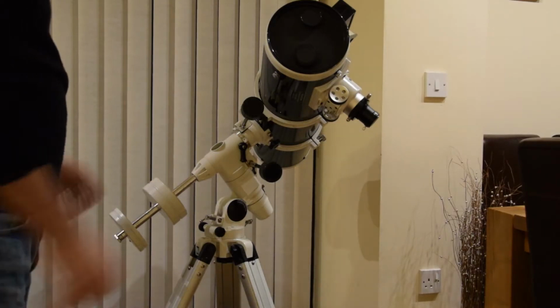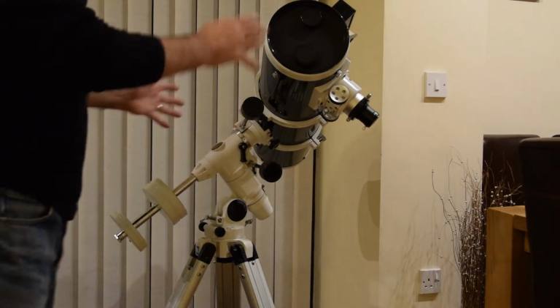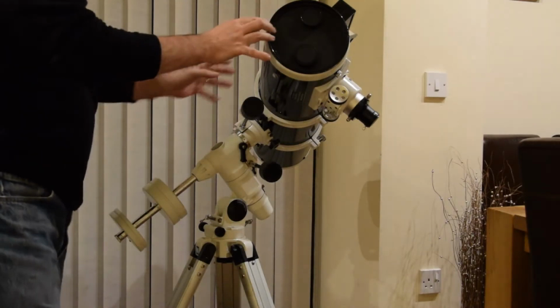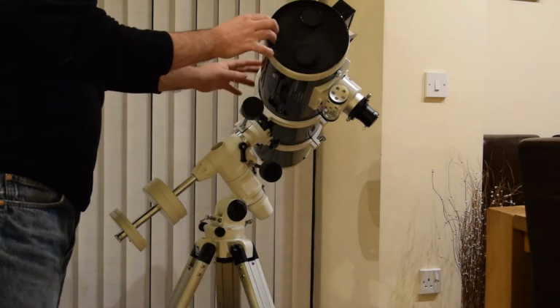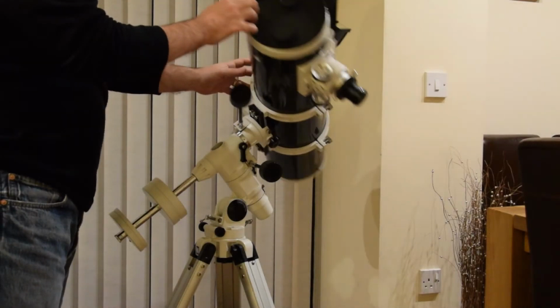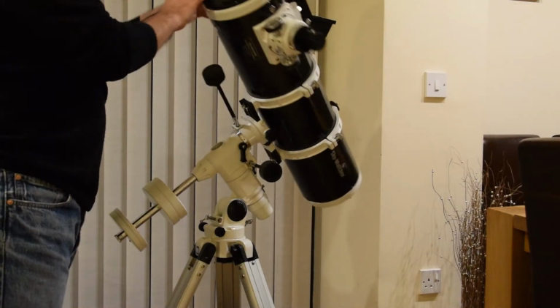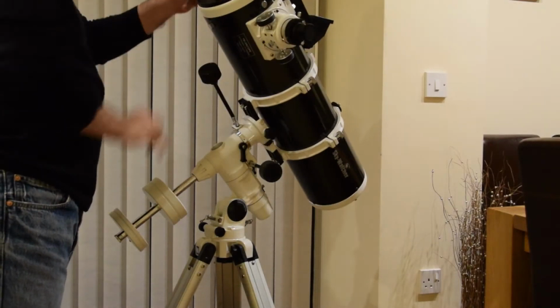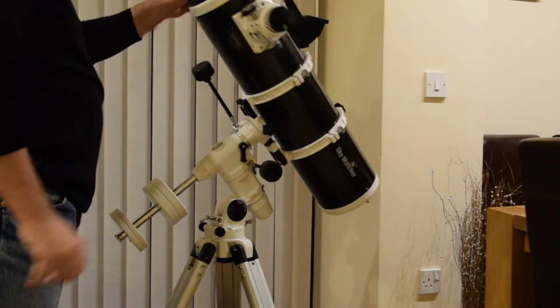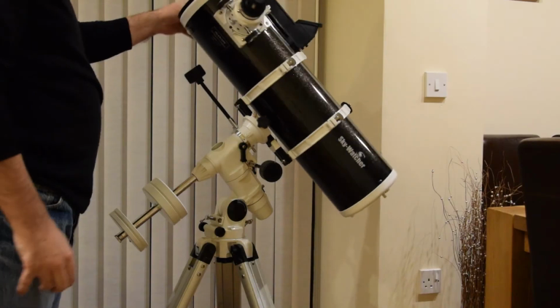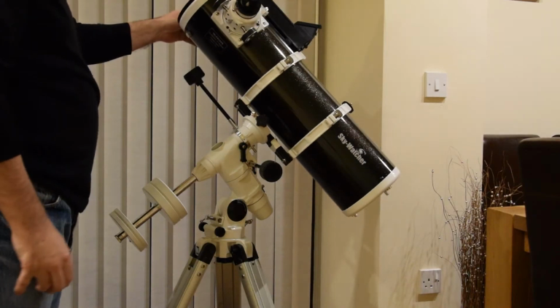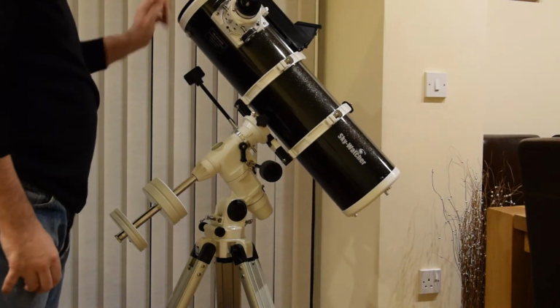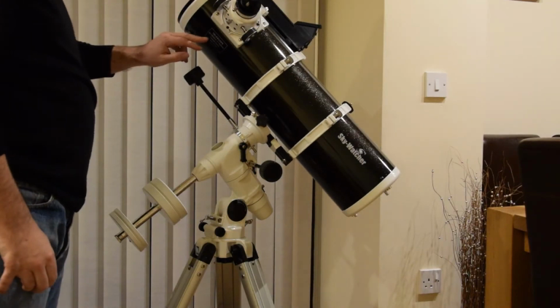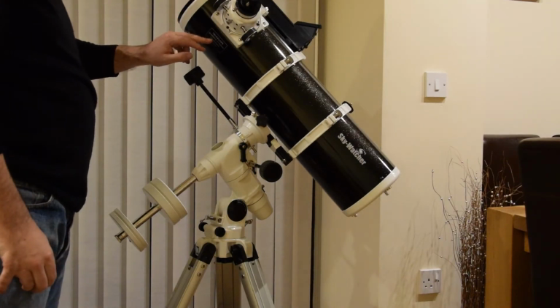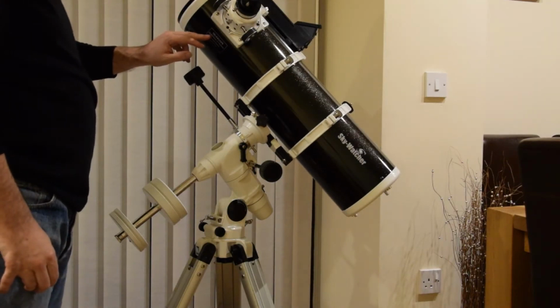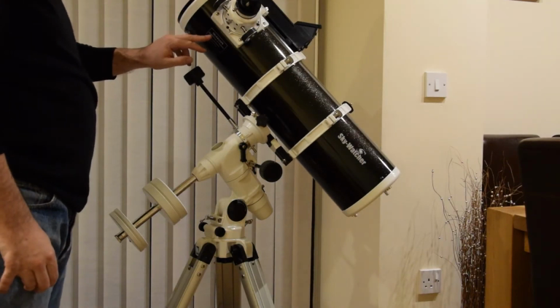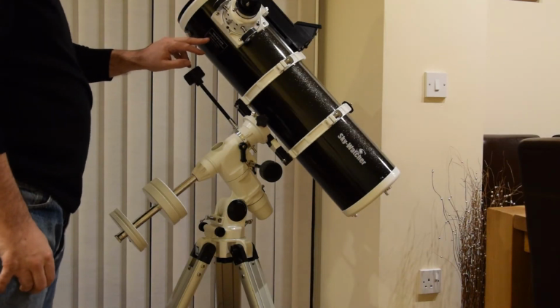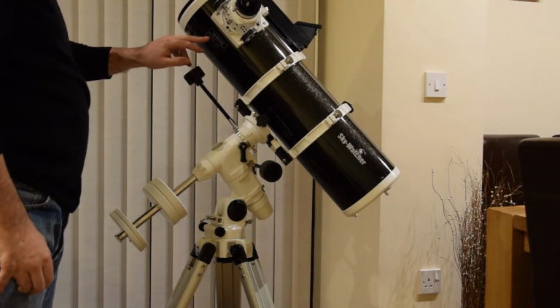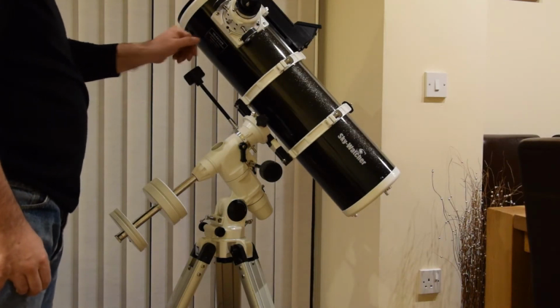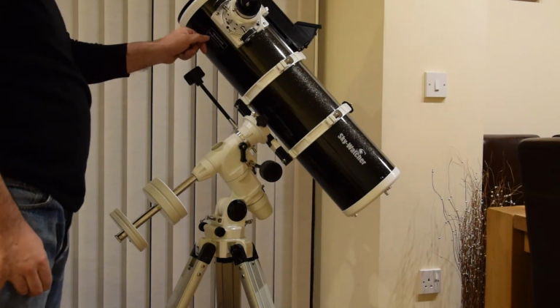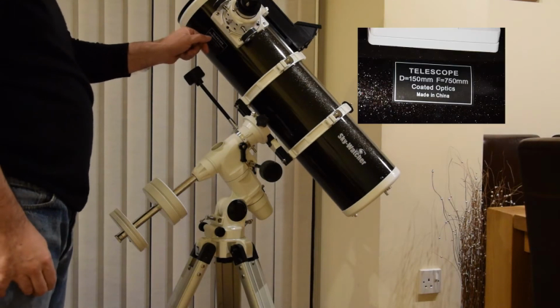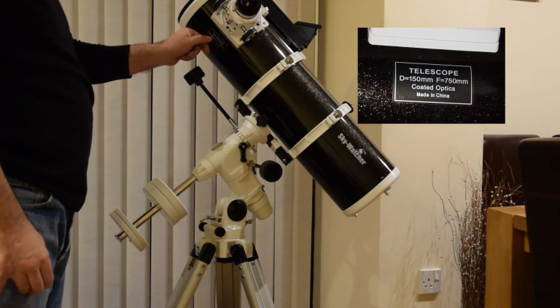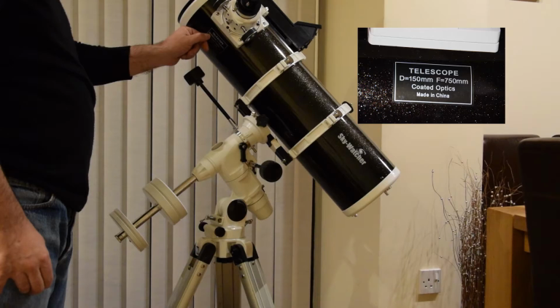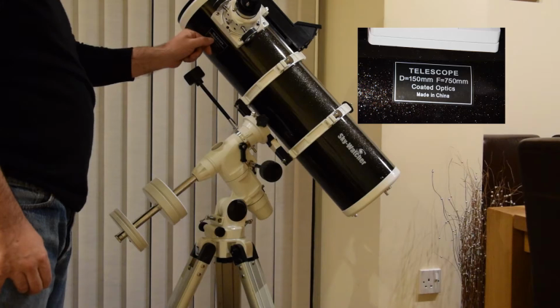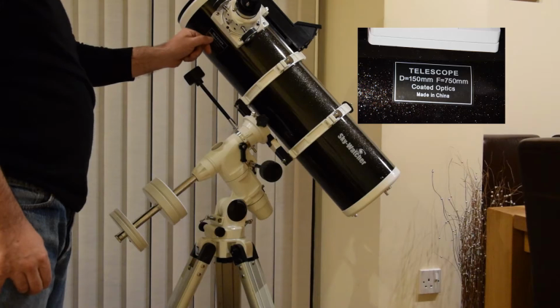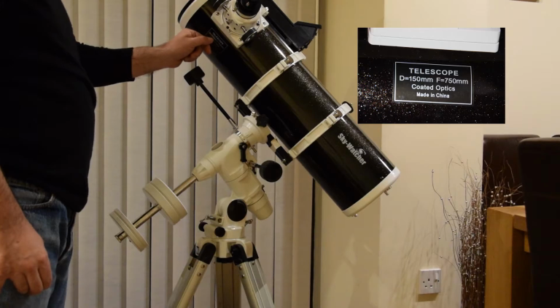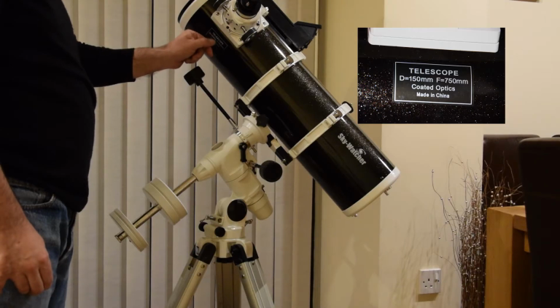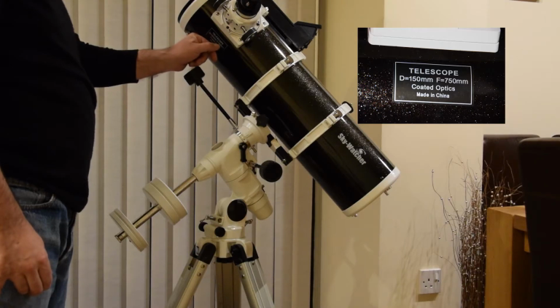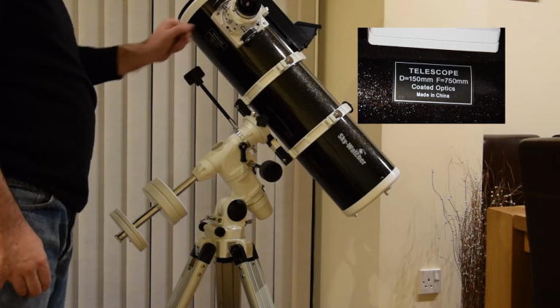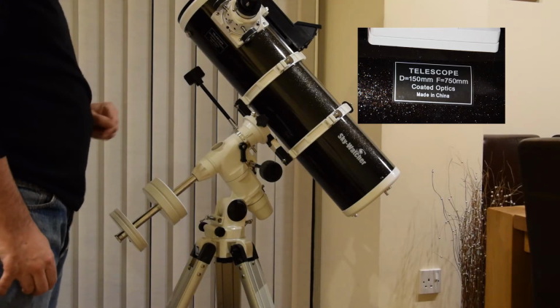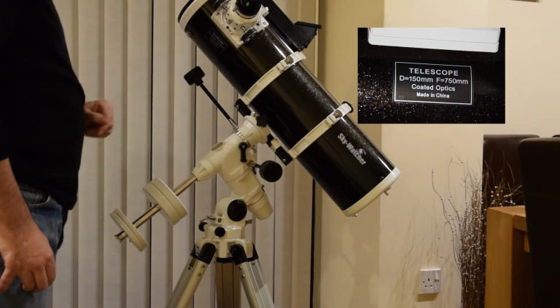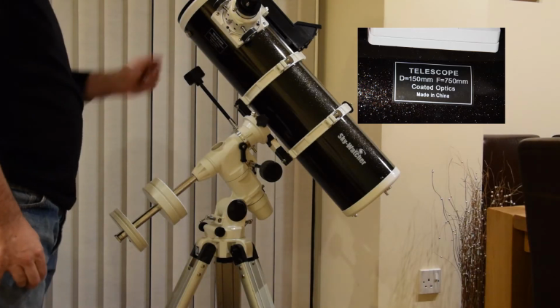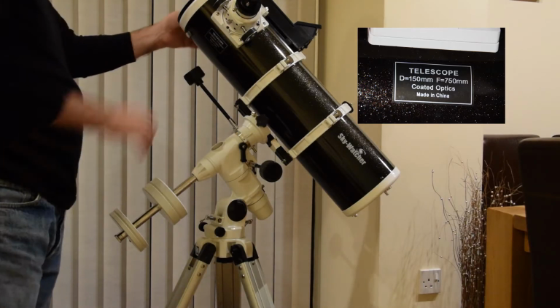This is an introduction to my new Skywatcher 150p telescope. It has a mirror diameter of 150 millimeters and a focal length of 750.